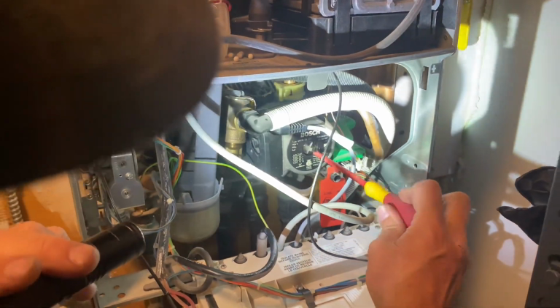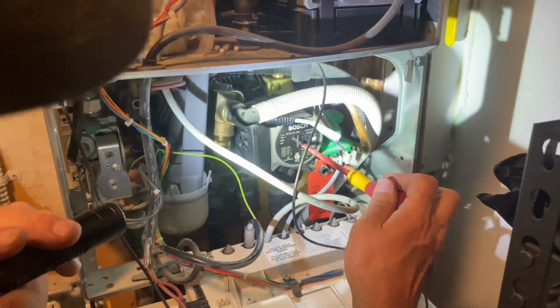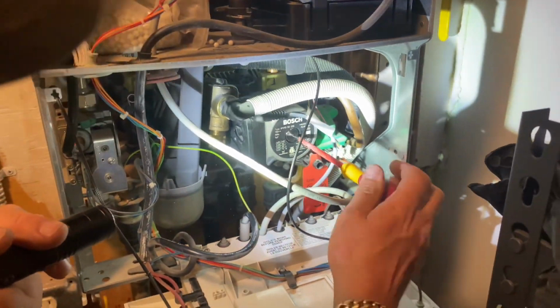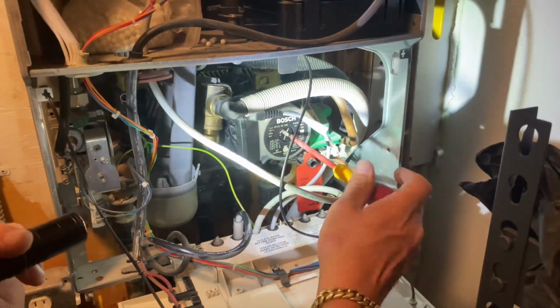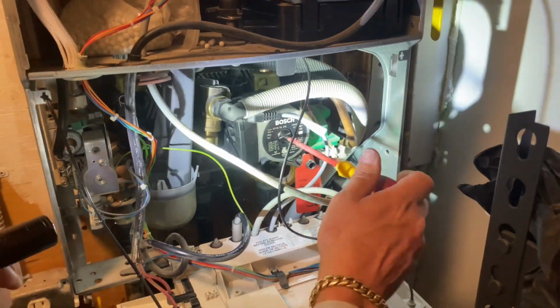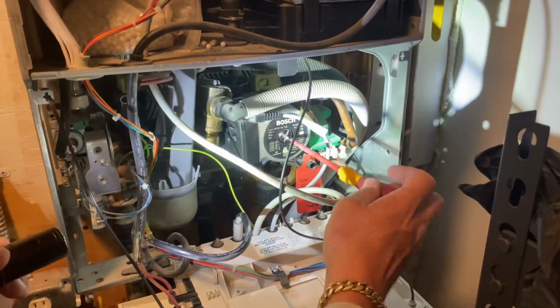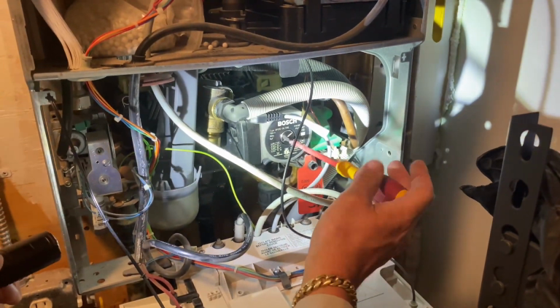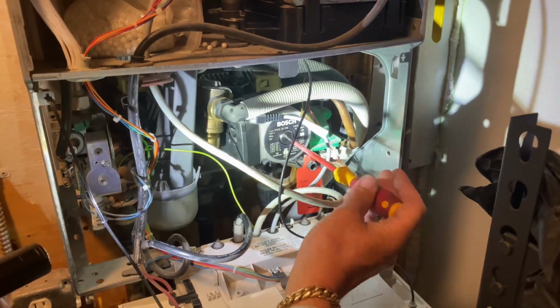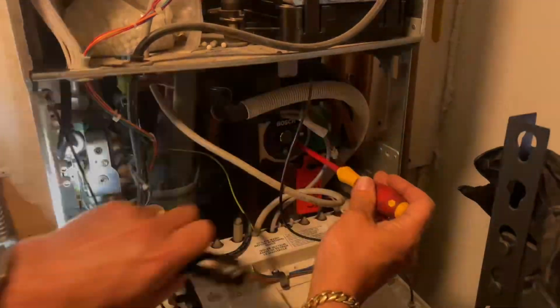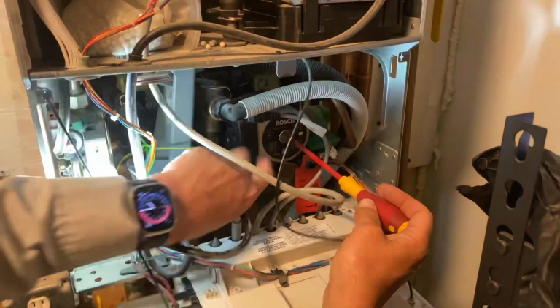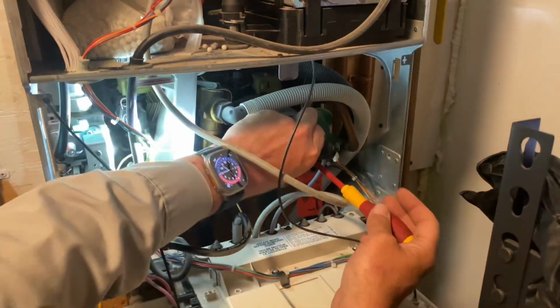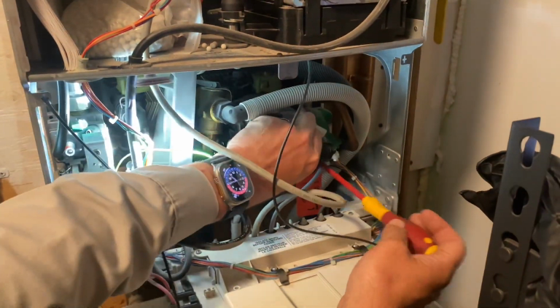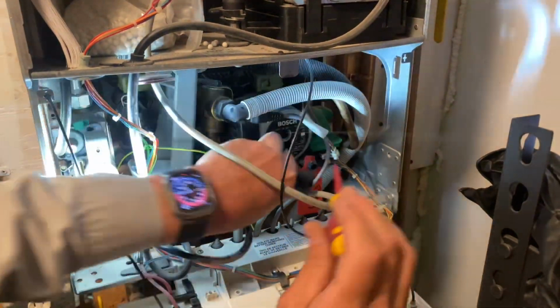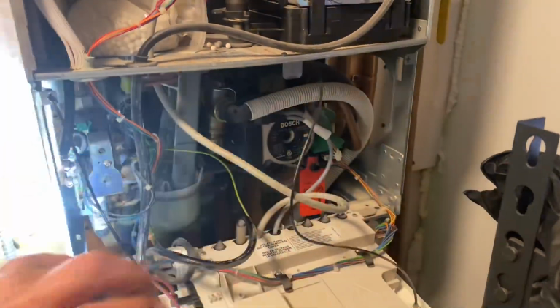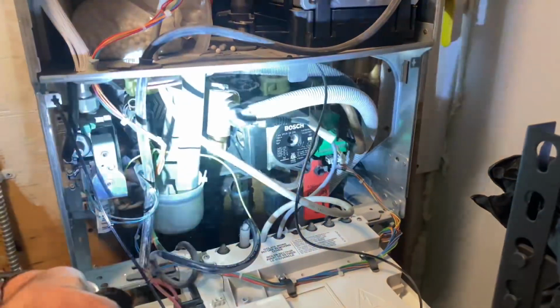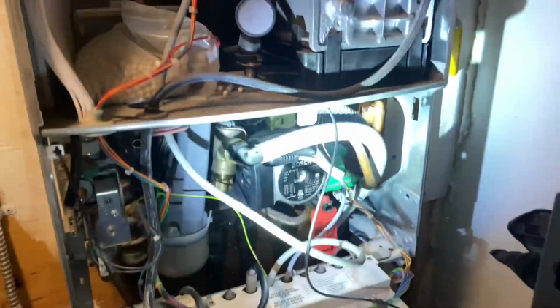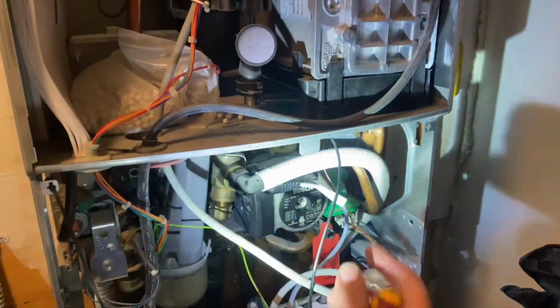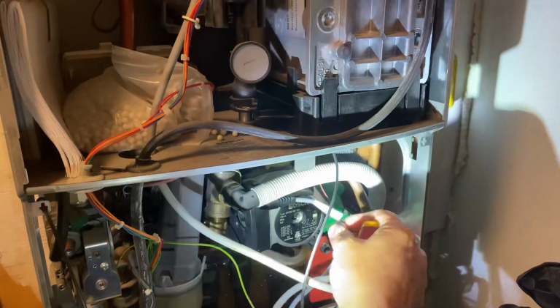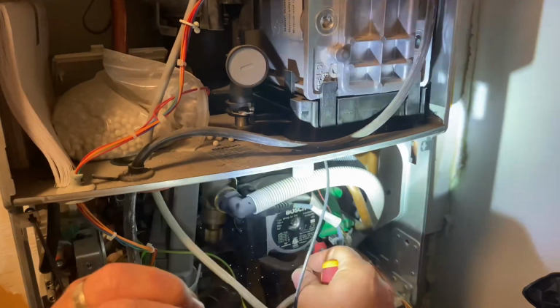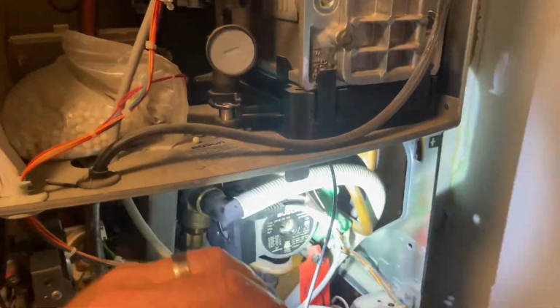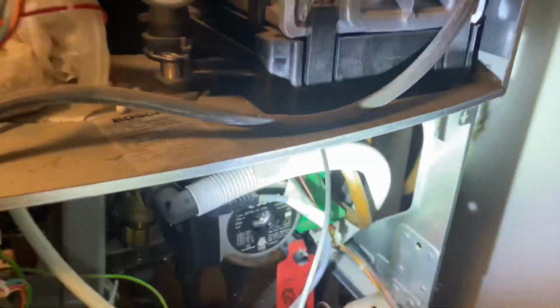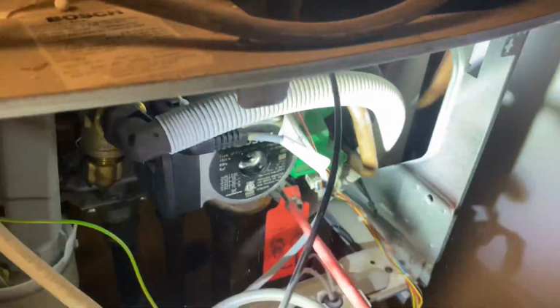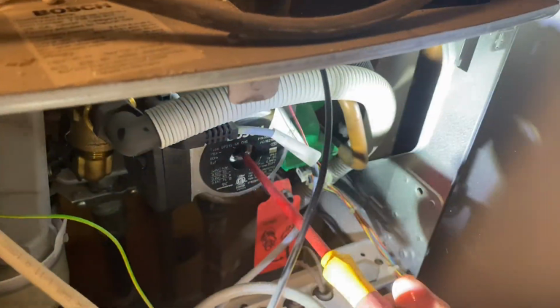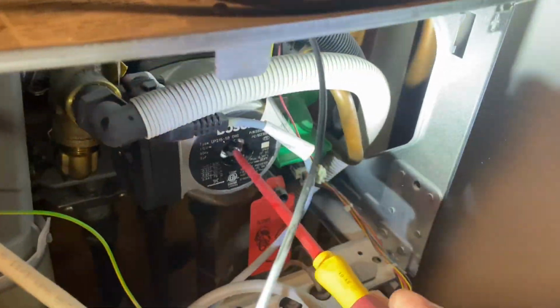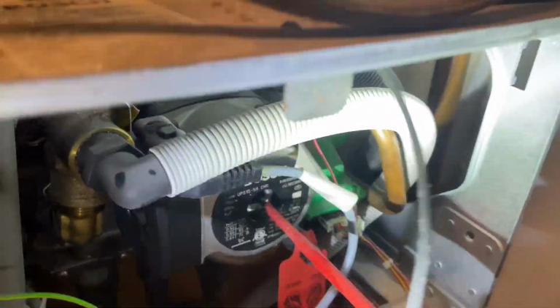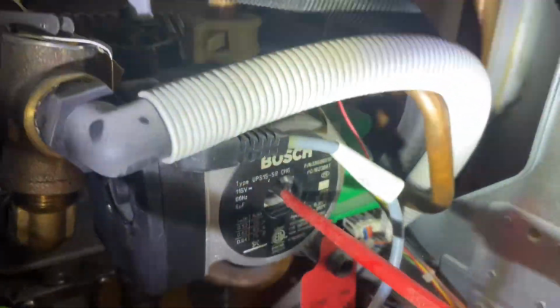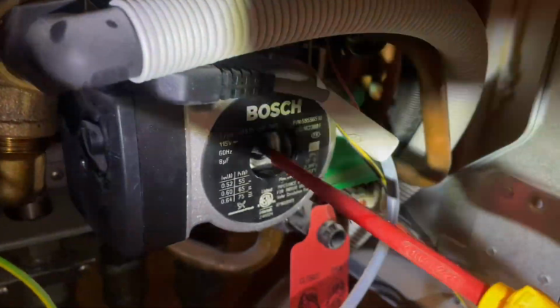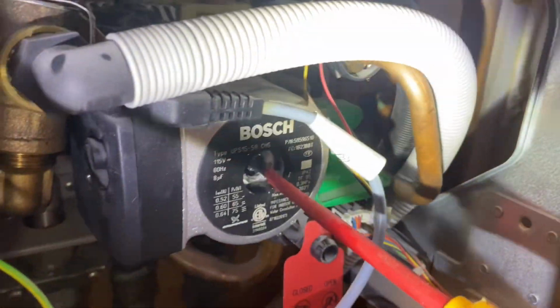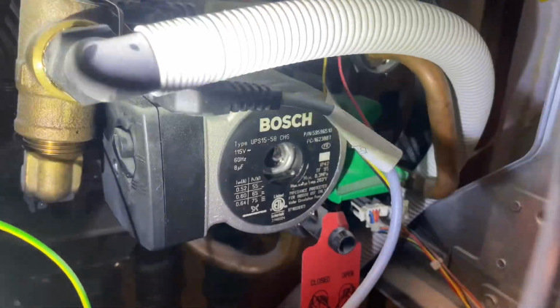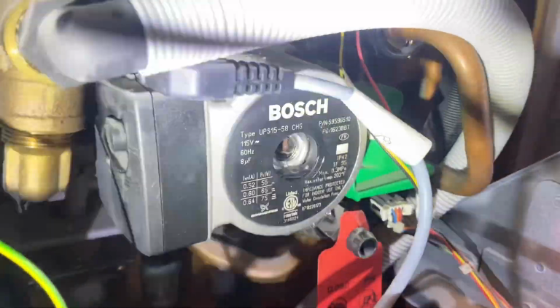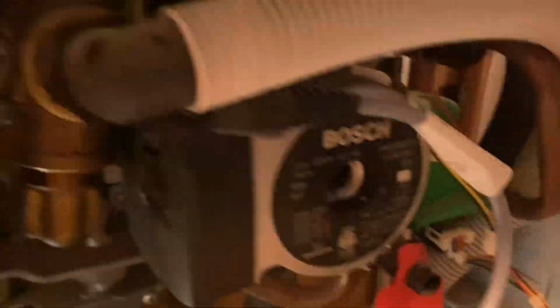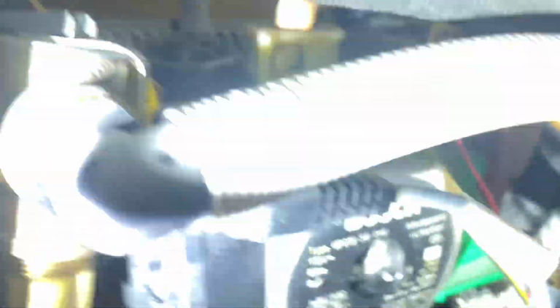I'm going to take out the screw. It's okay to get a little dribble of water, but if the seal is broken you're going to get water springing out of there — see how it's spraying out a little bit? This piece right here should be turning and it's not.